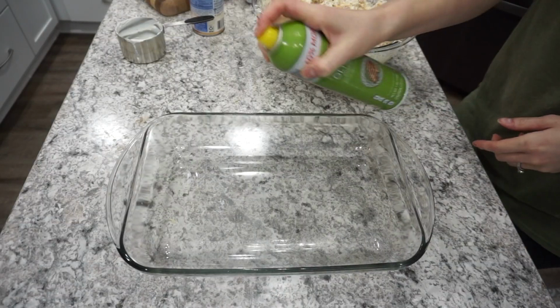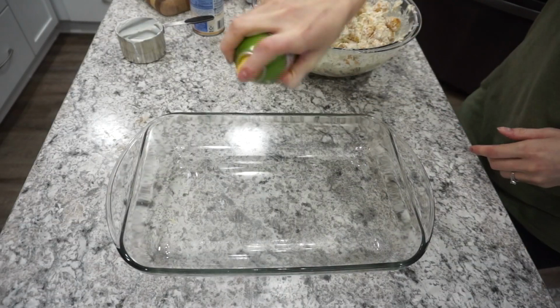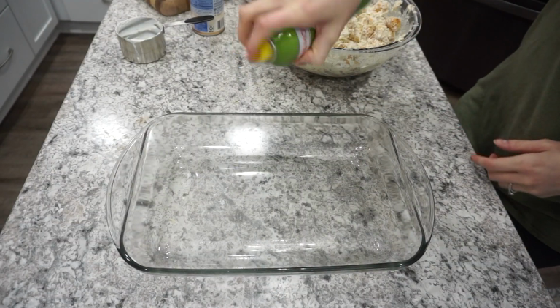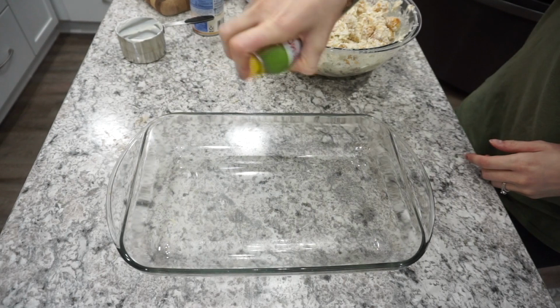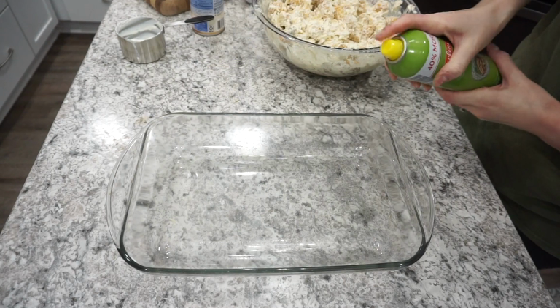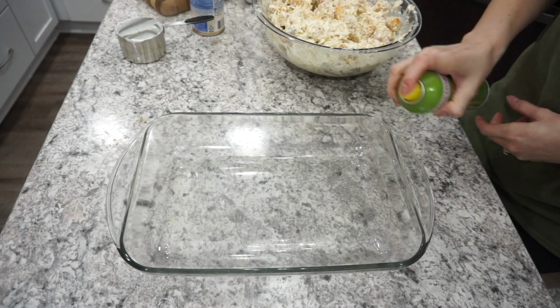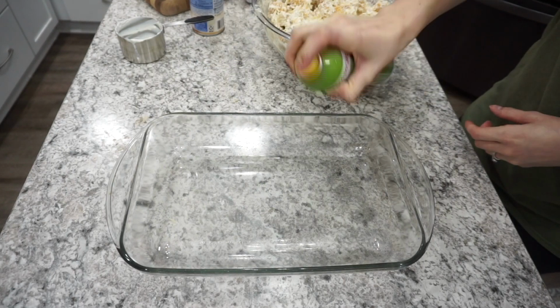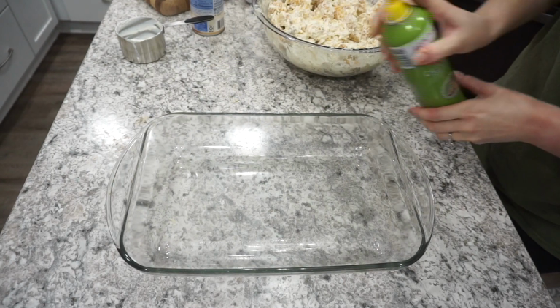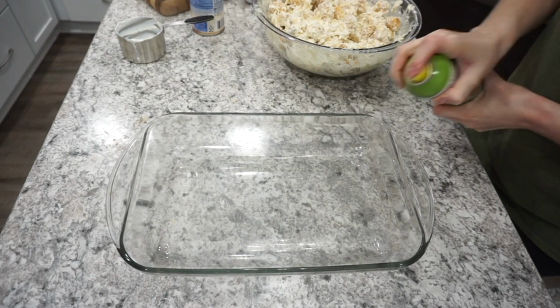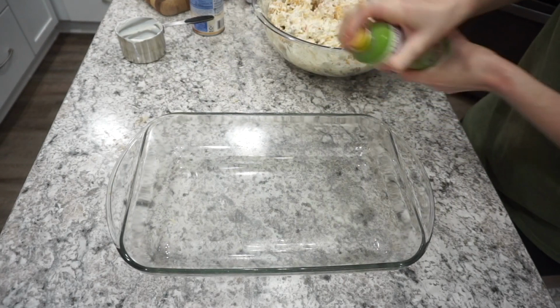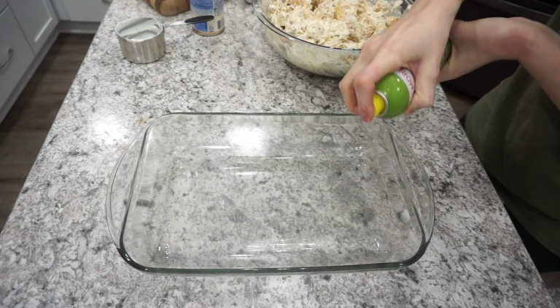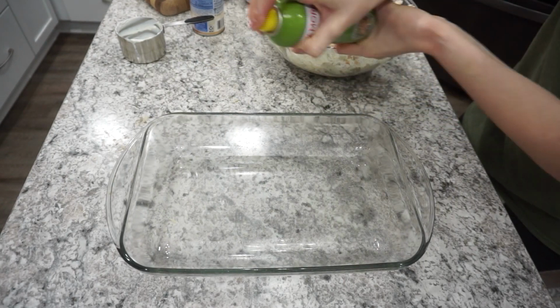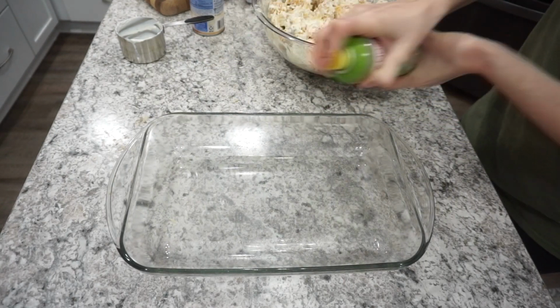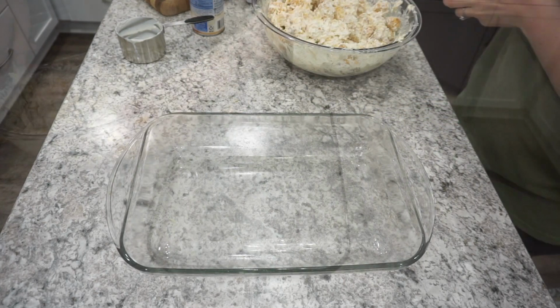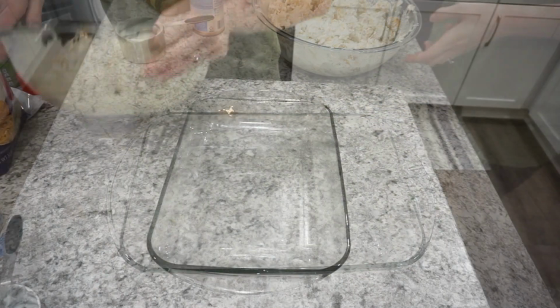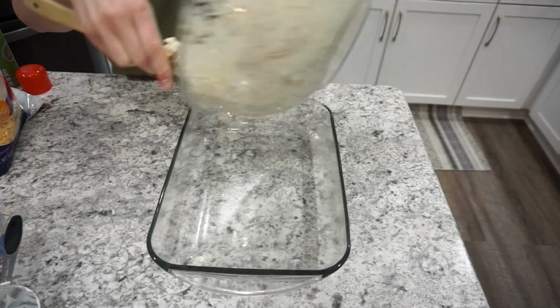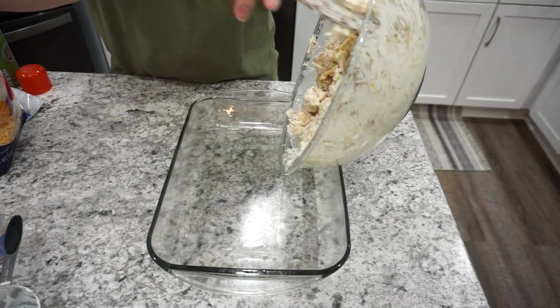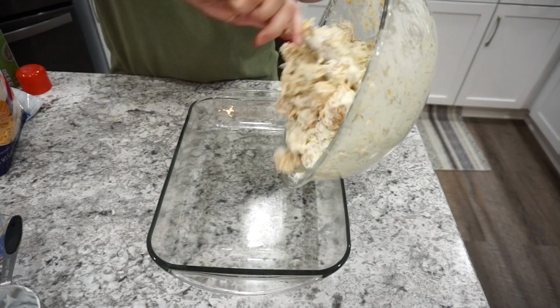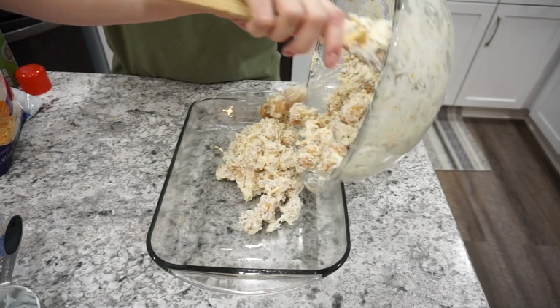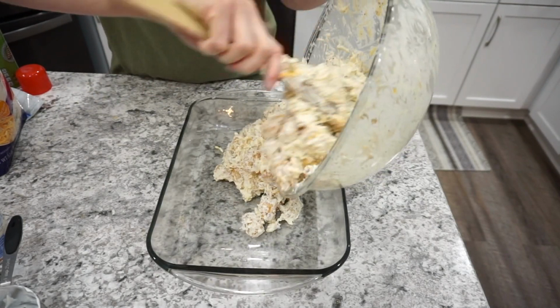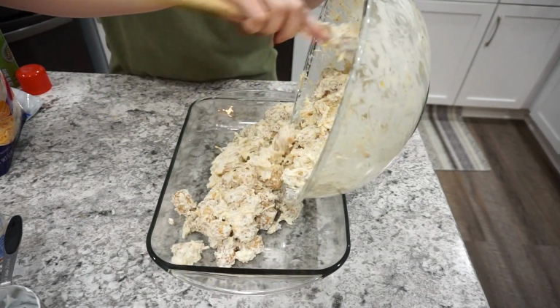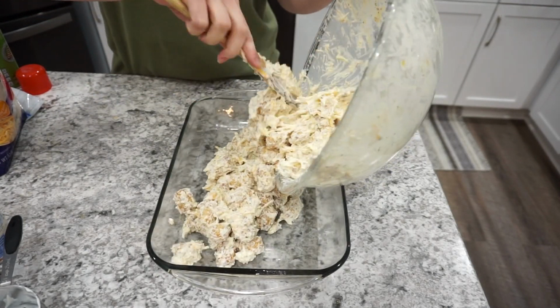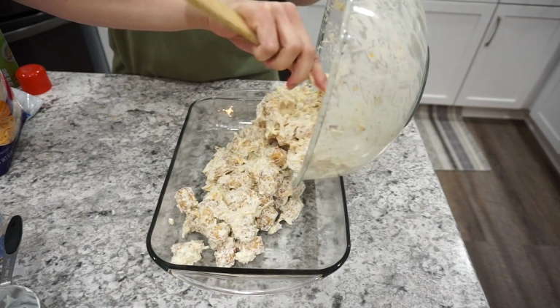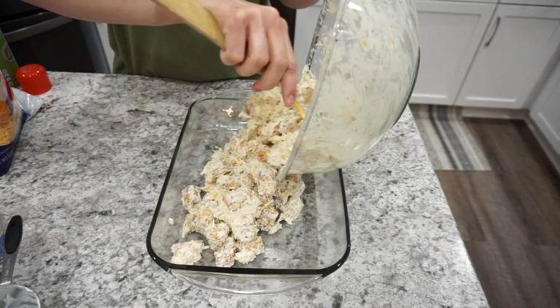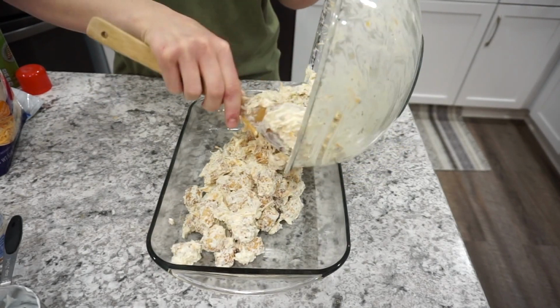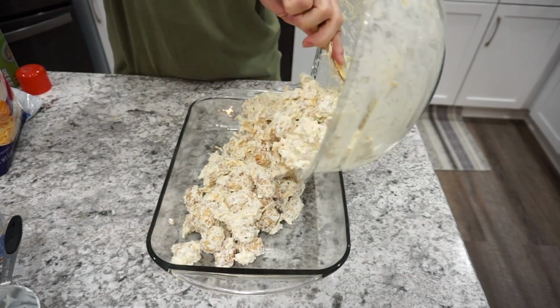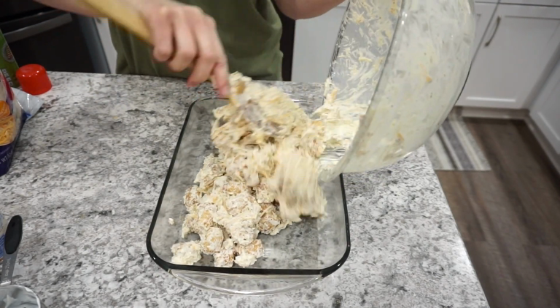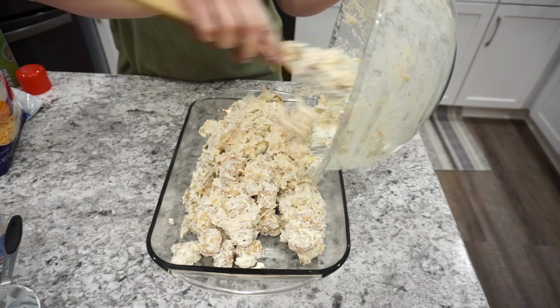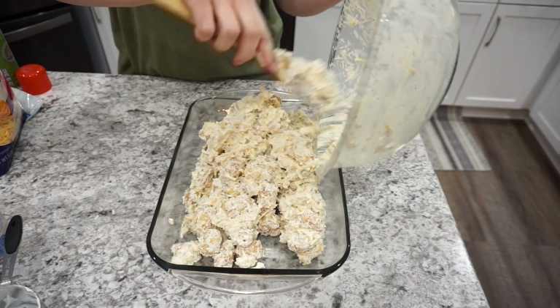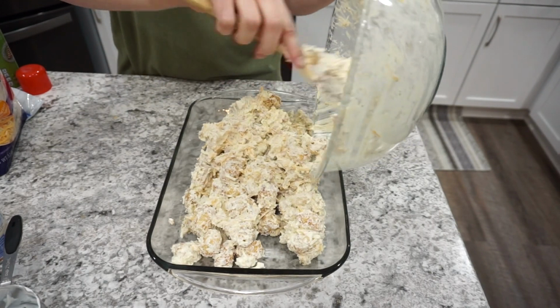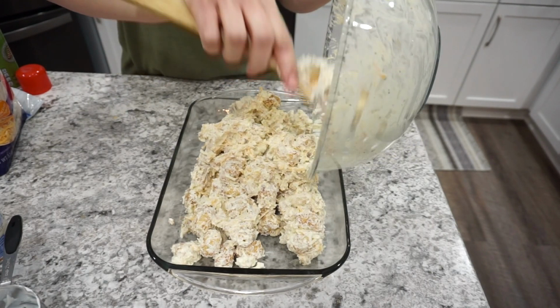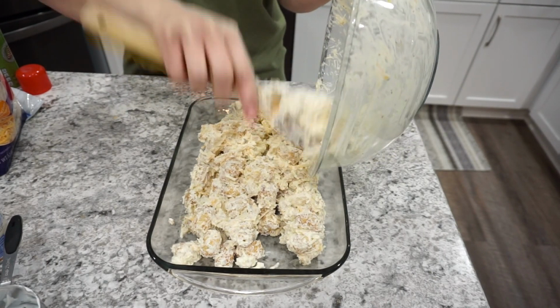I'm going to spray my casserole dish with a little bit of cooking spray so nothing sticks. And then I'm just going to take that whole casserole mixture and spread it right into the bottom of my casserole dish and get it spread around in an even layer.